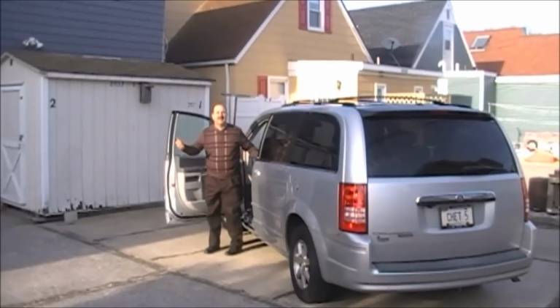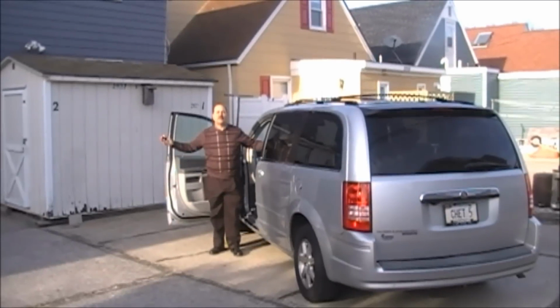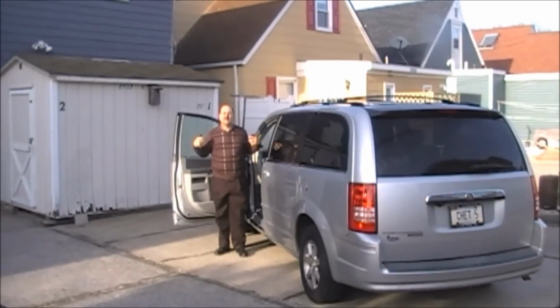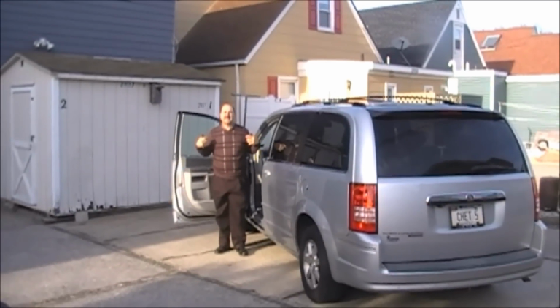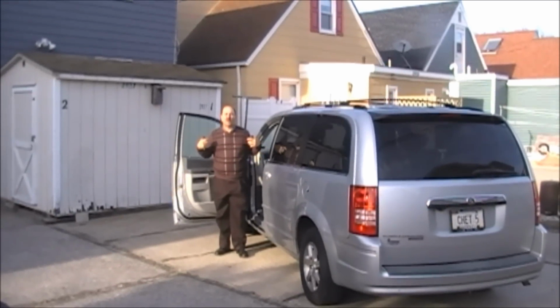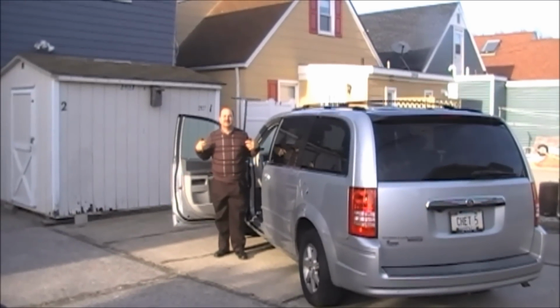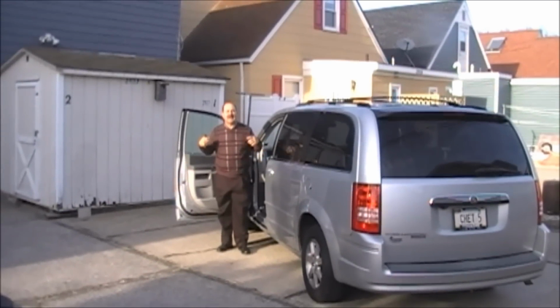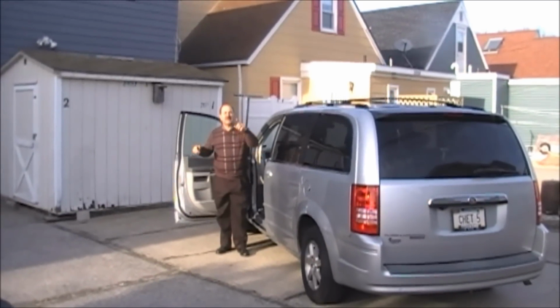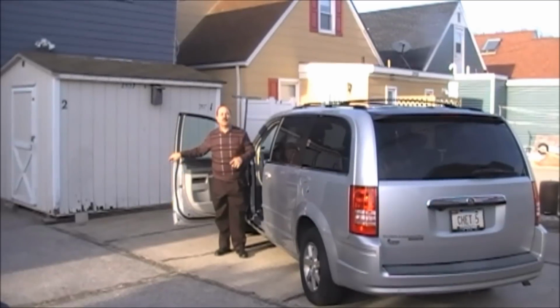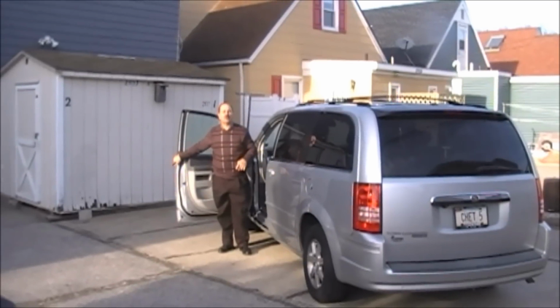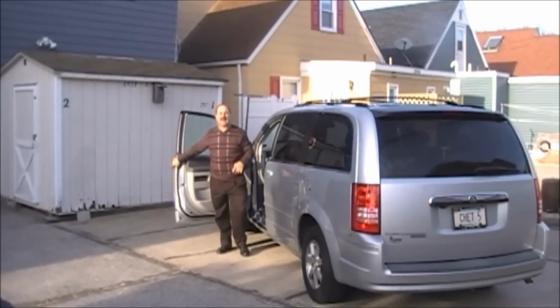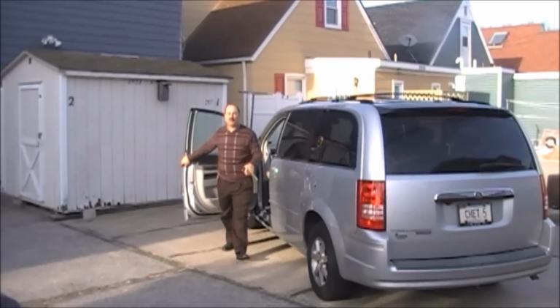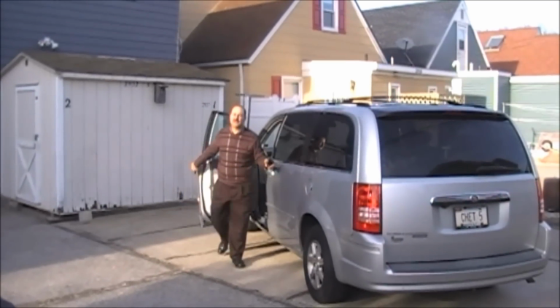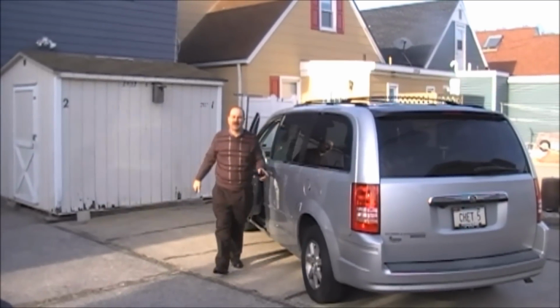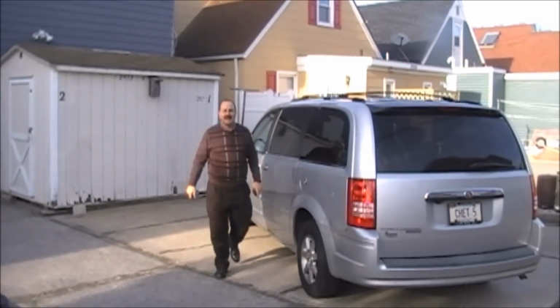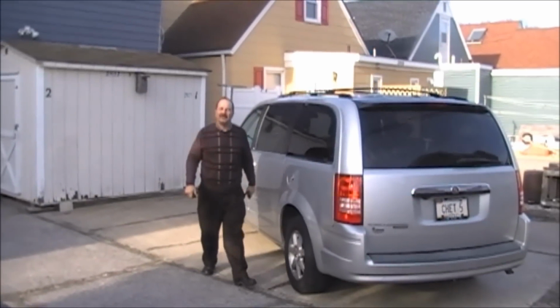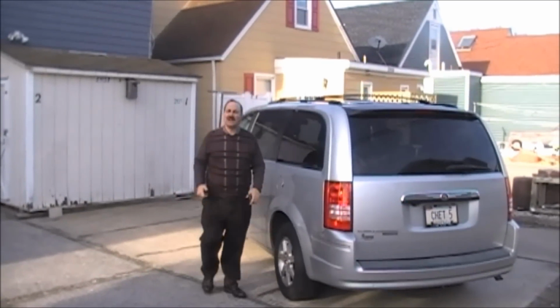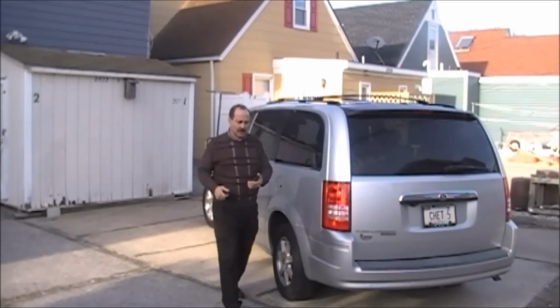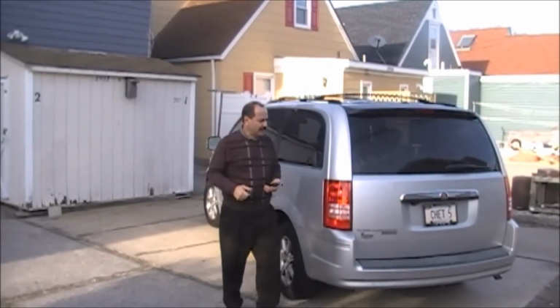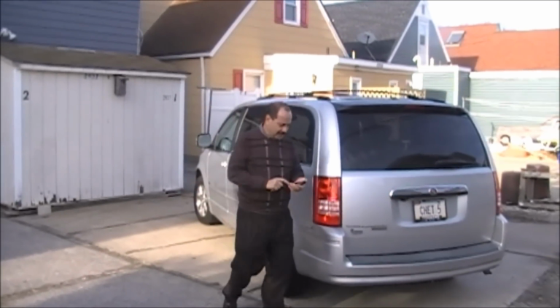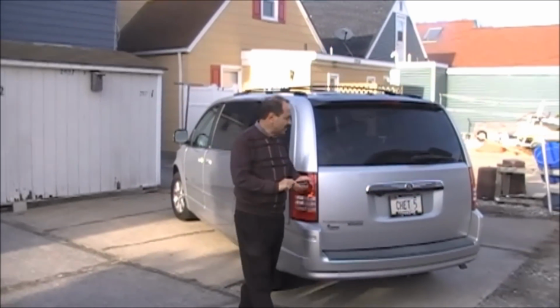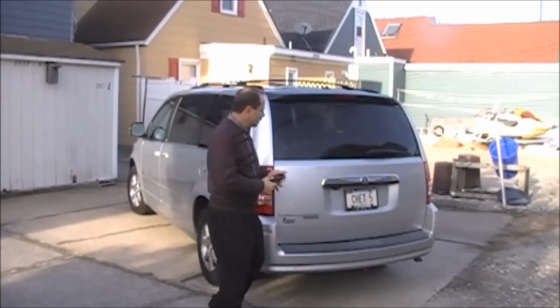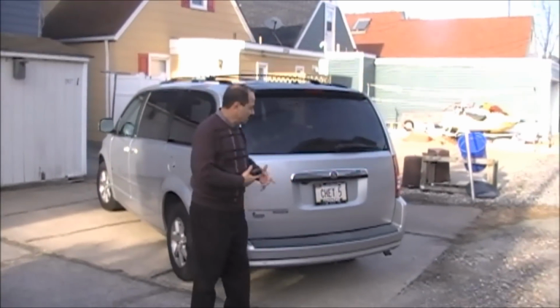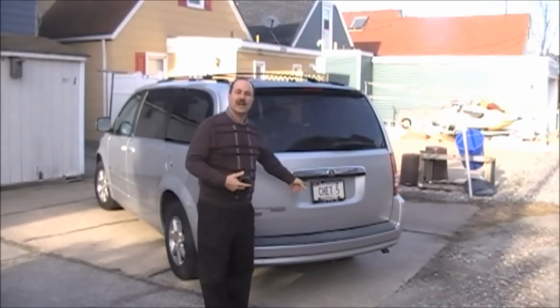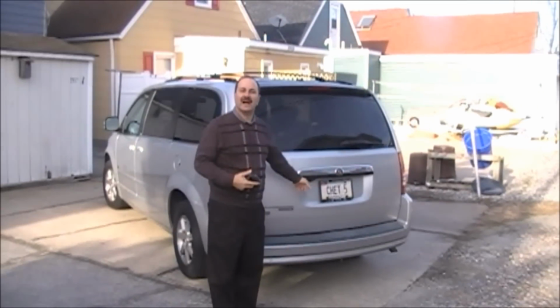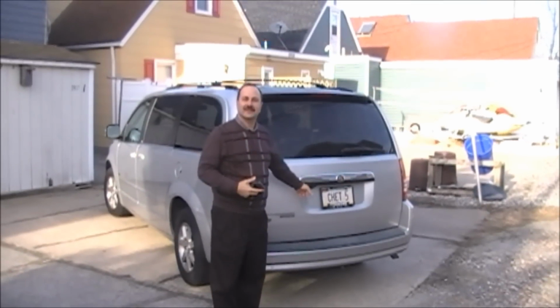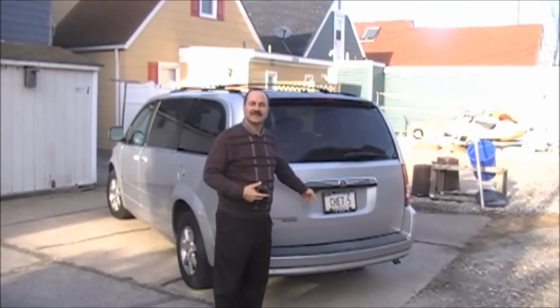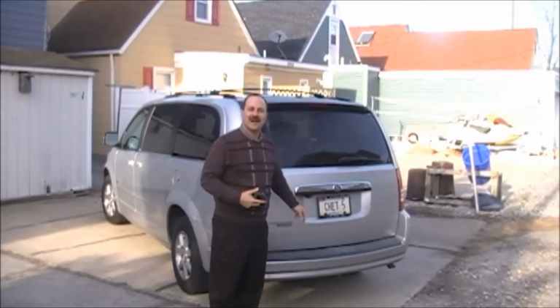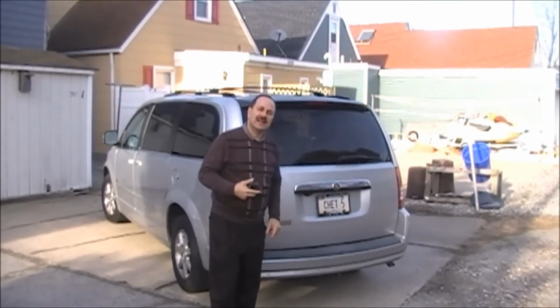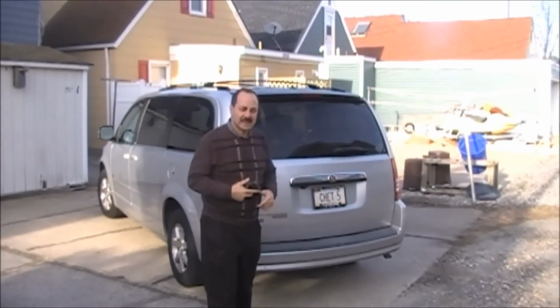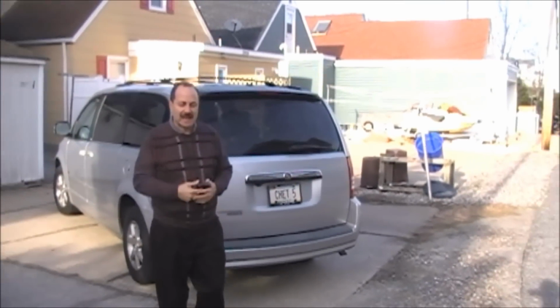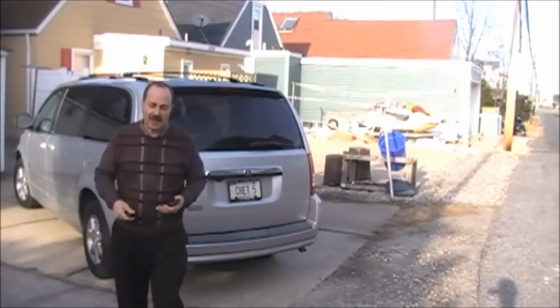Hey everybody, it's me Mike Cantino. Everybody knows where I'm at at all times because of this car and the famous license plate that says Chet 5. Okay, let's go and see this house.